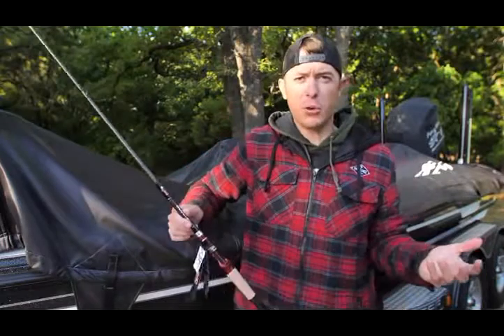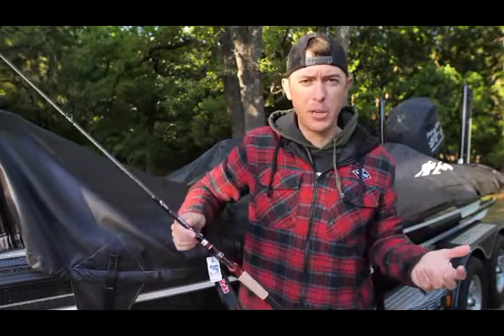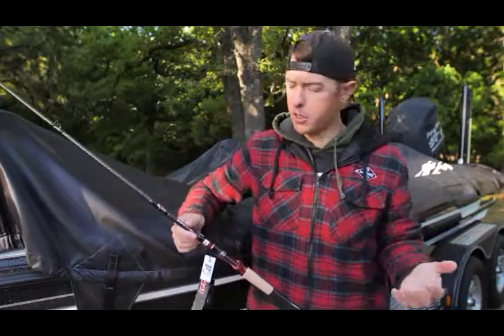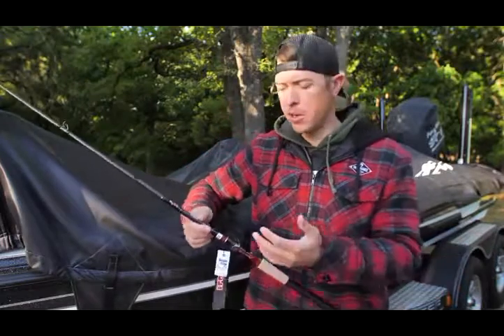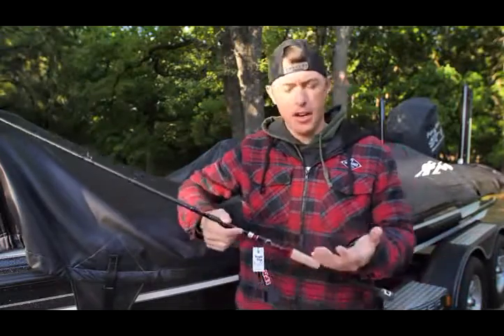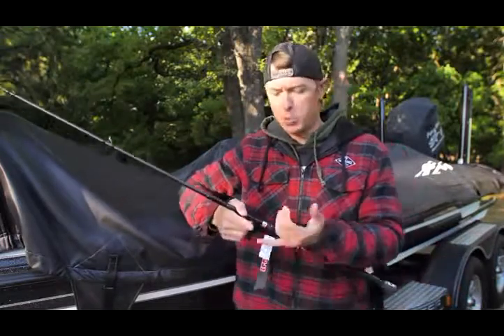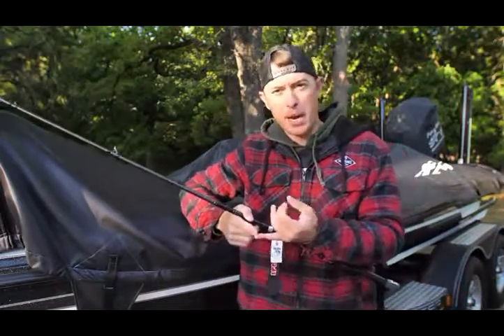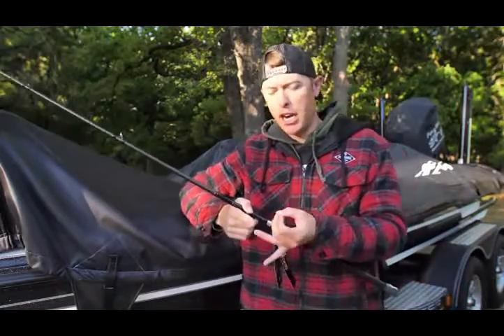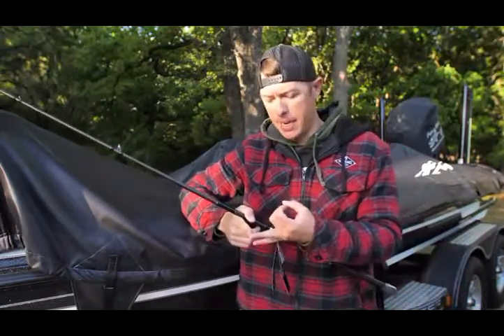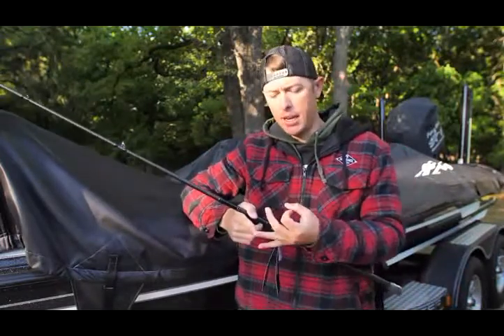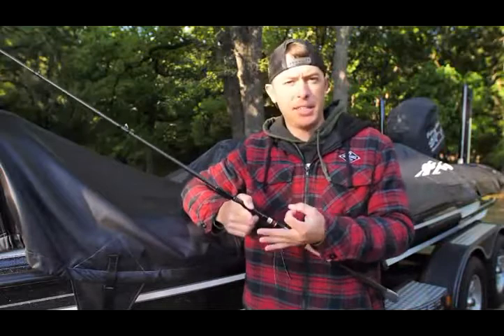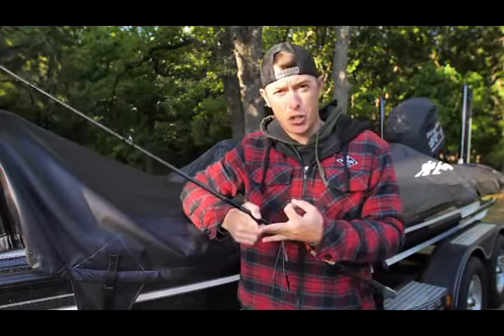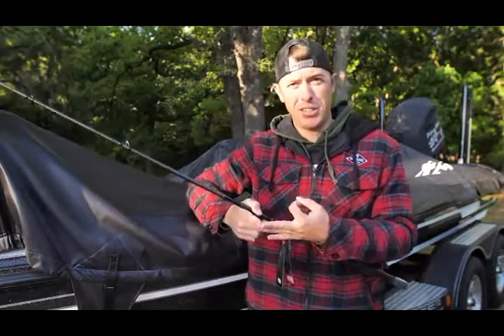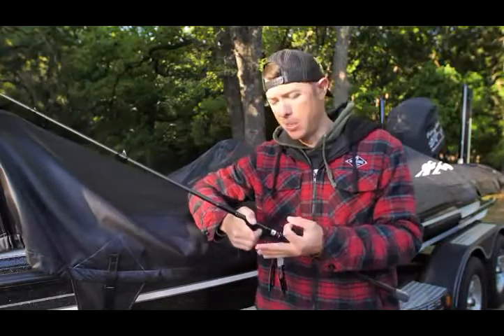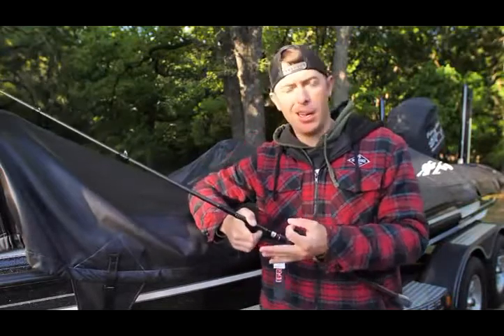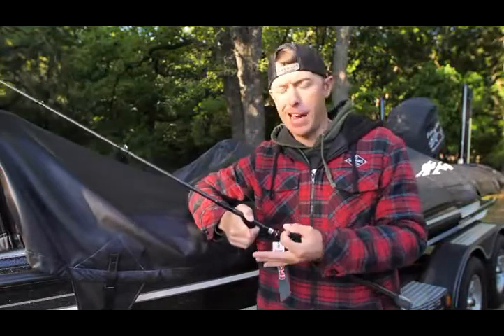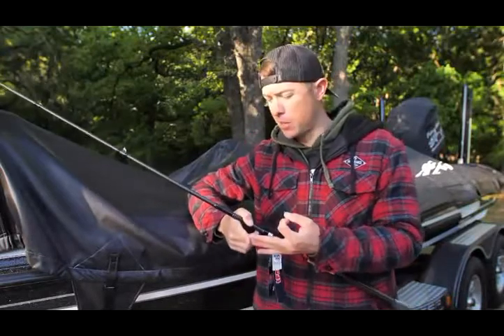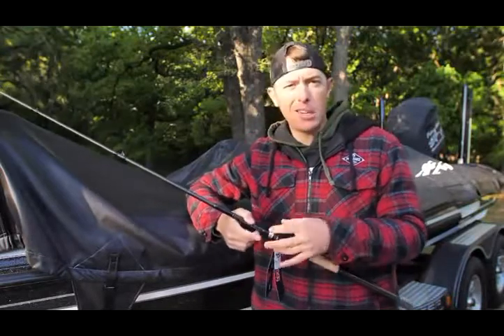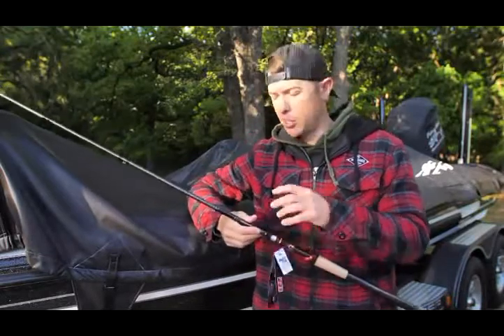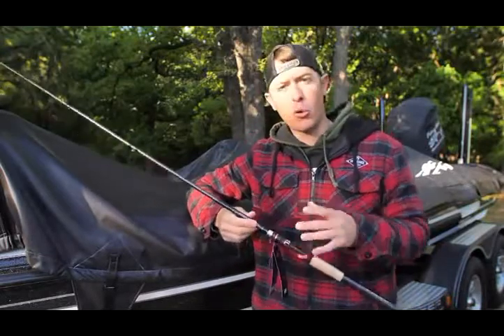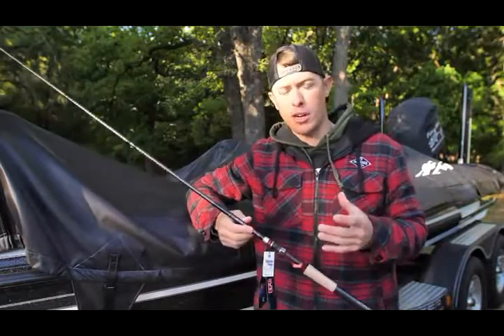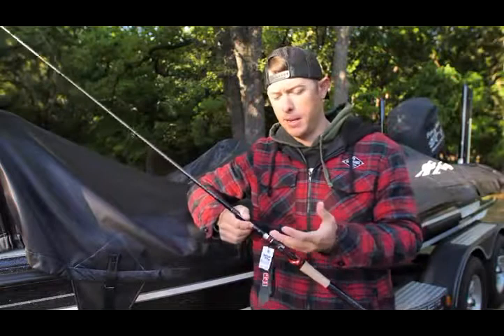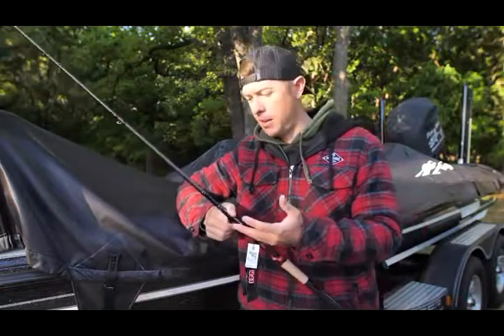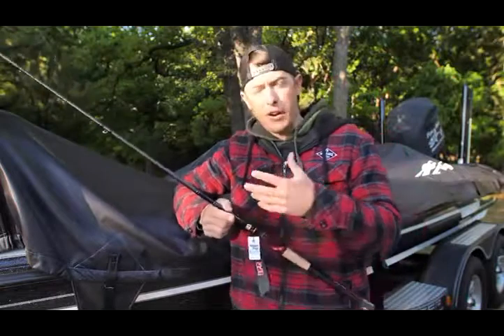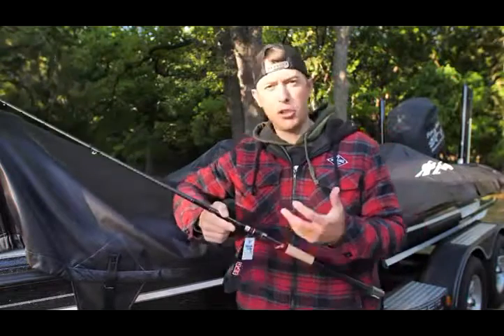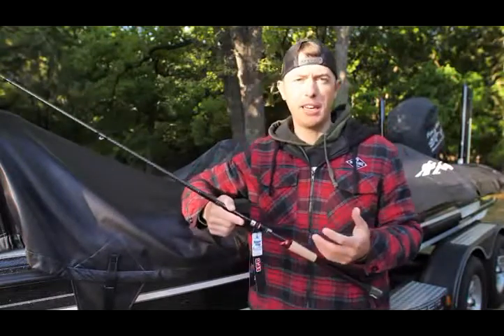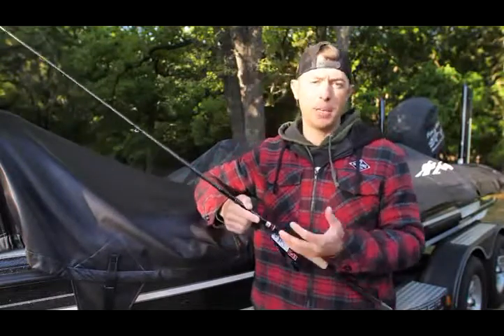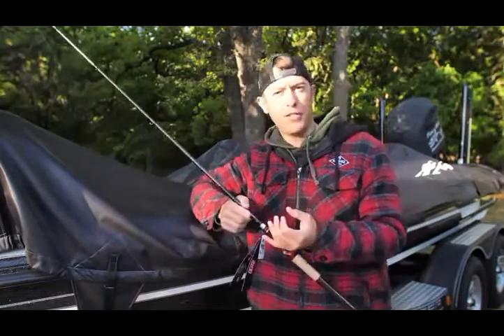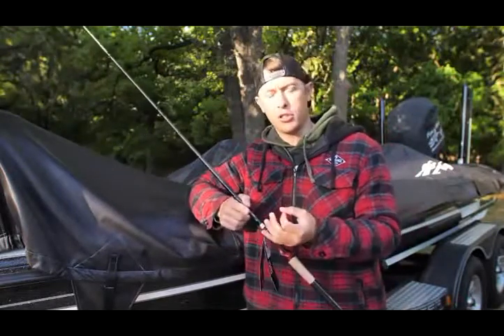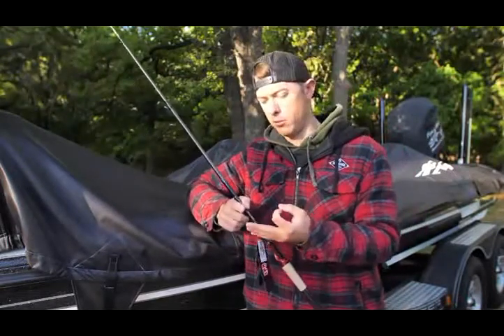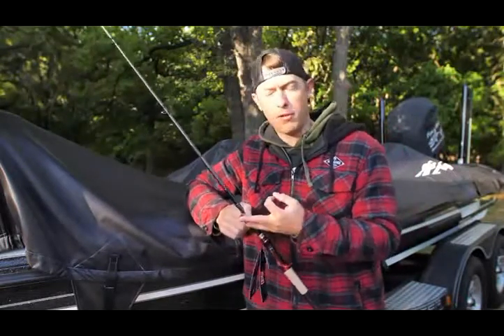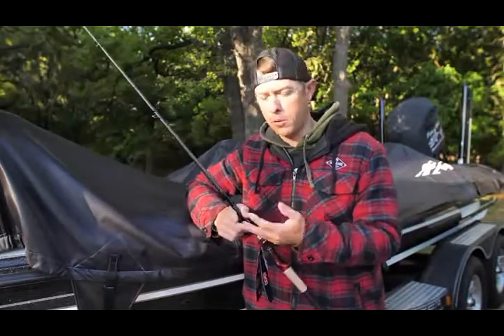What is this rod going to be good for? It's going to be good for spinner baits, chatter baits, Texas rigs — up to about half ounce. The rod says three-quarters on it, but I found just using it that up to half ounce is really preferable.